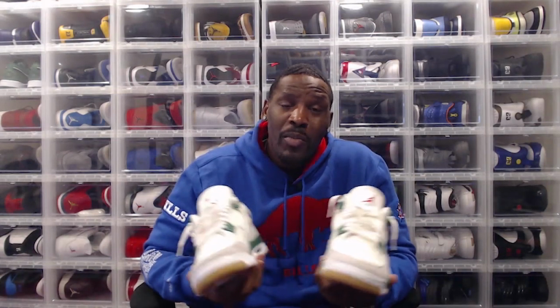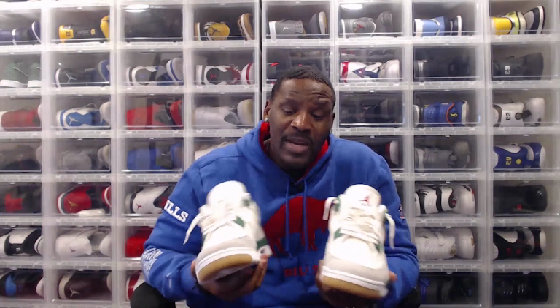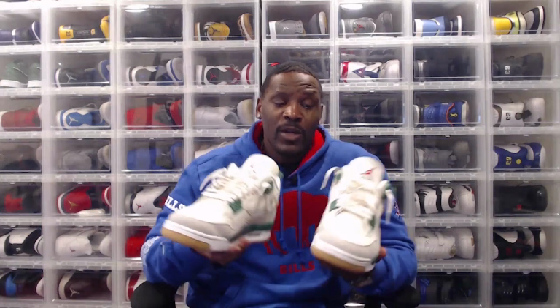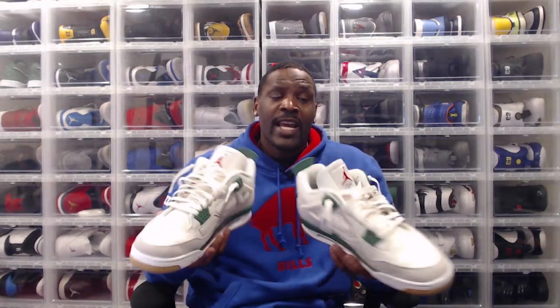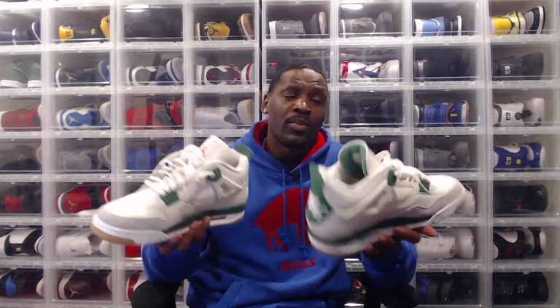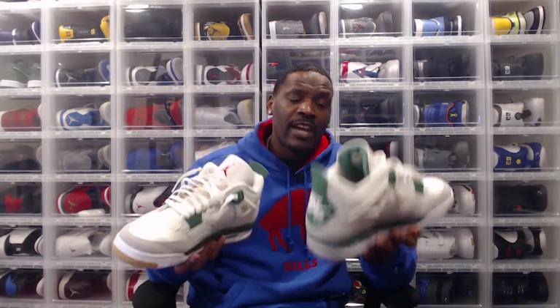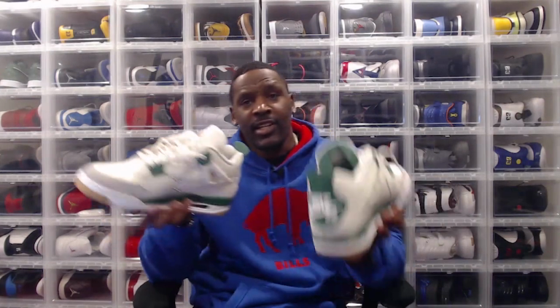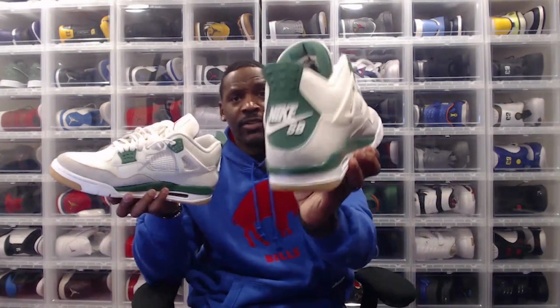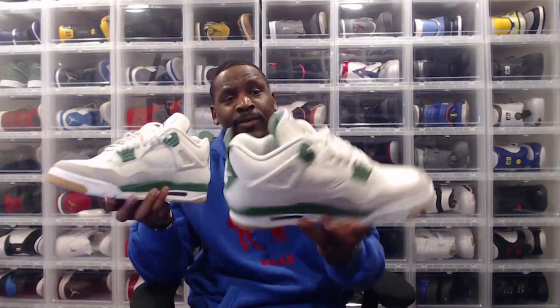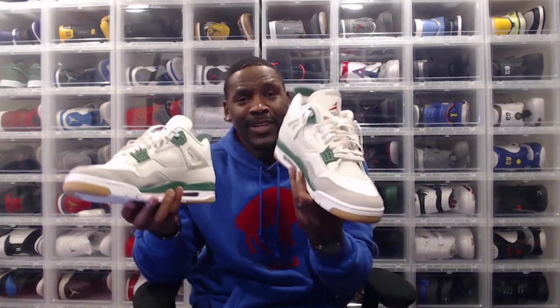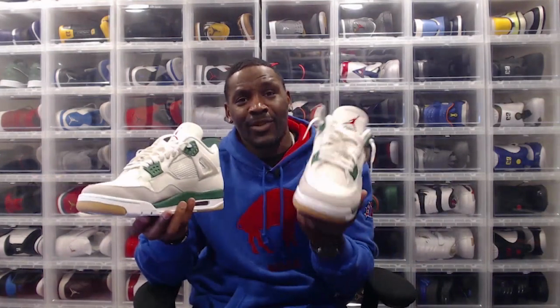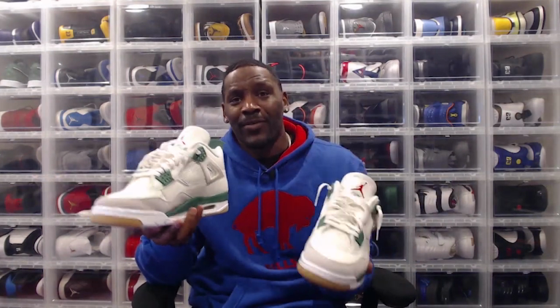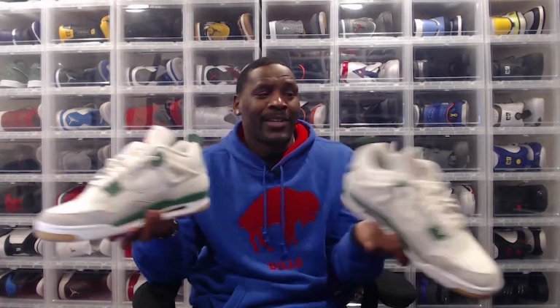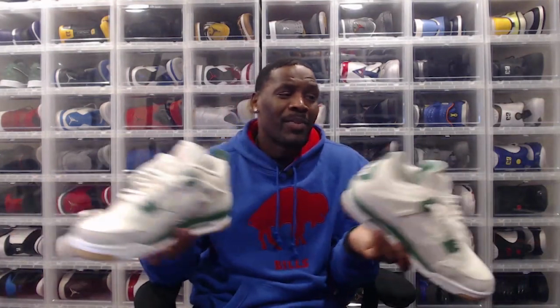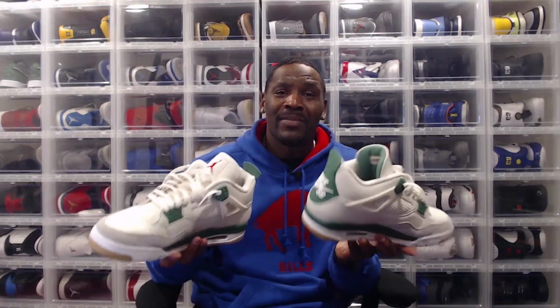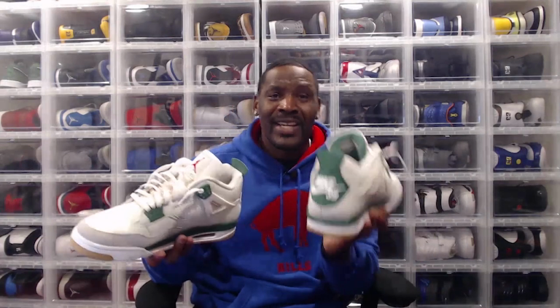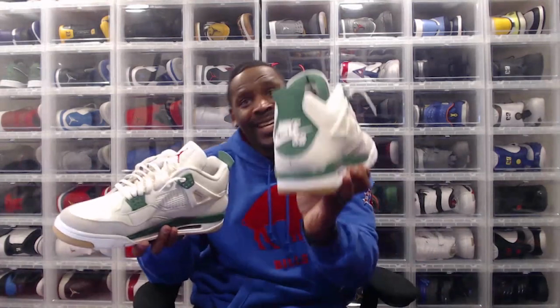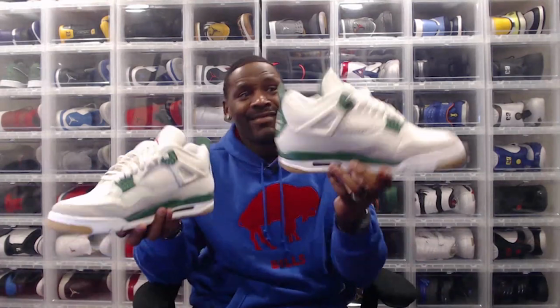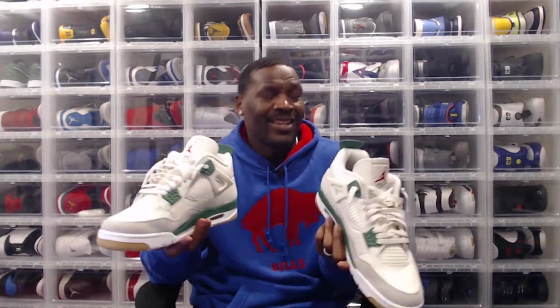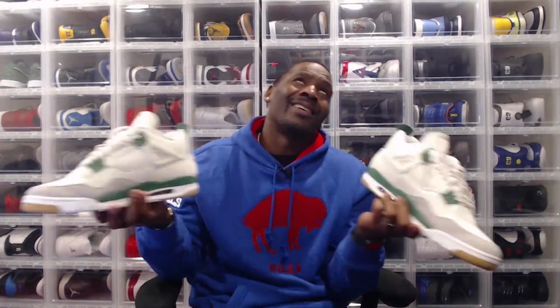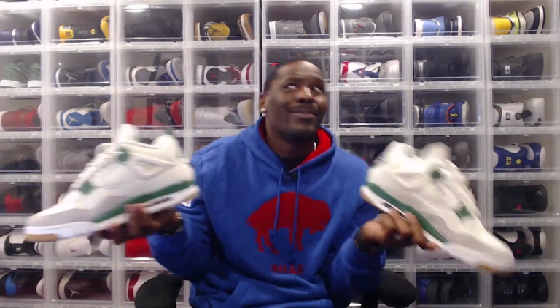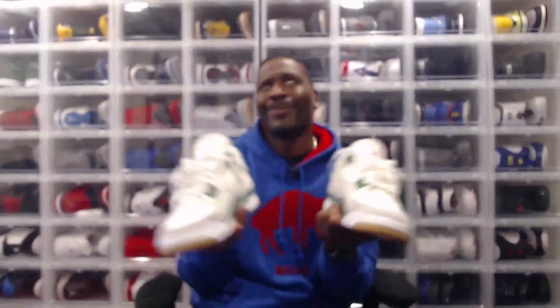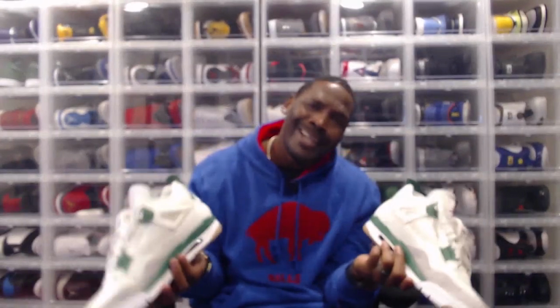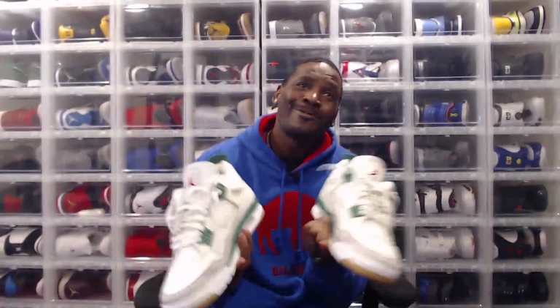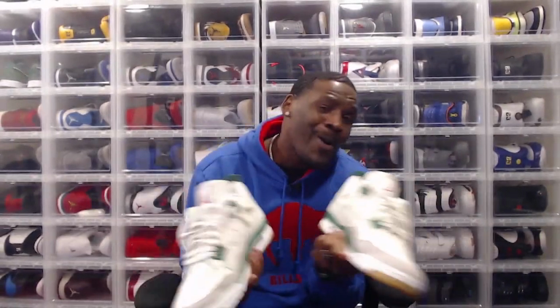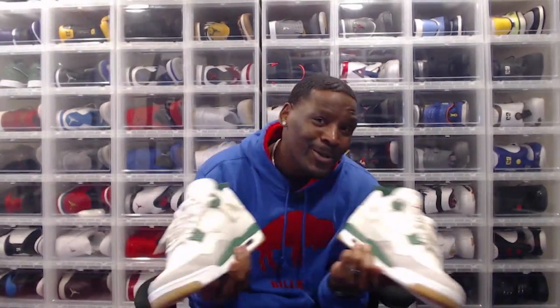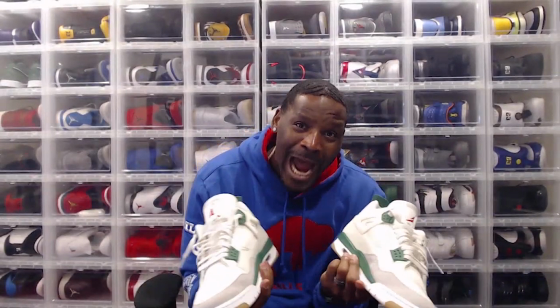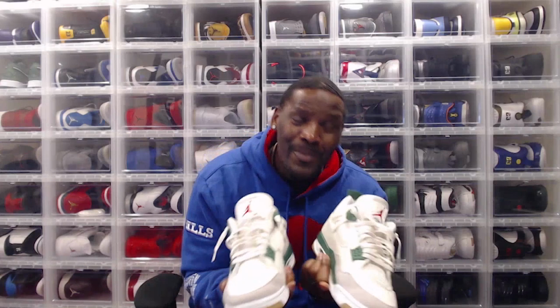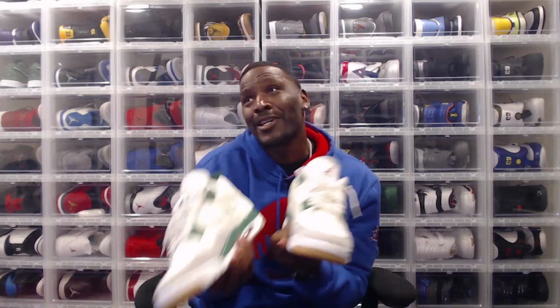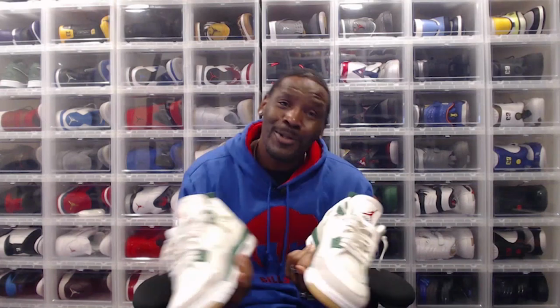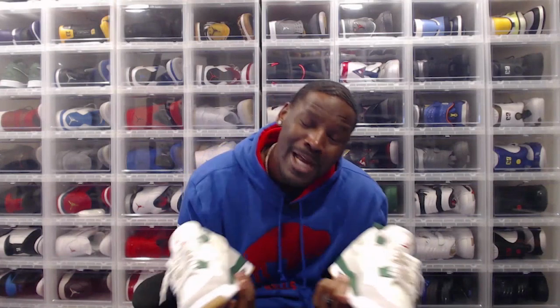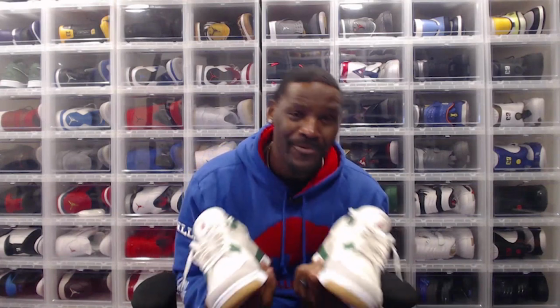This dropped in March 2023. I'm a March baby and I'm part Irish, so when you give me a Jordan 4 in my birthday month in green — come on, play. I was definitely going to cop them and I was going to love them.